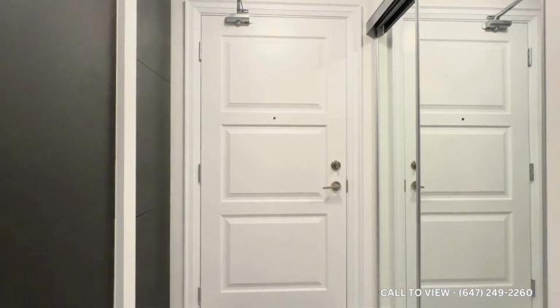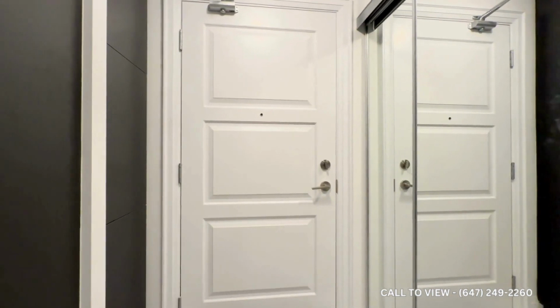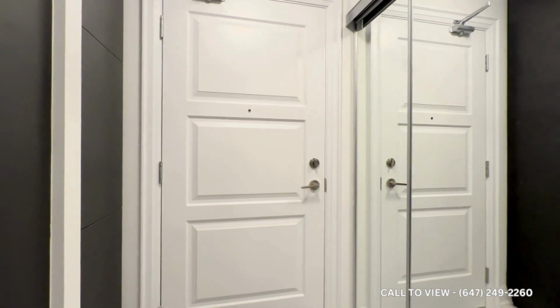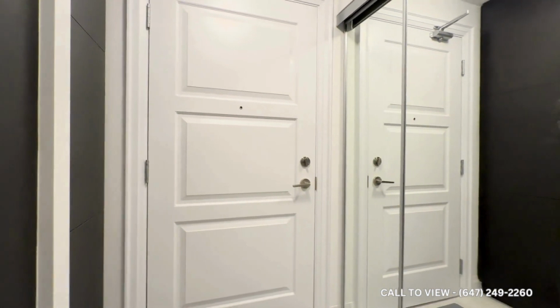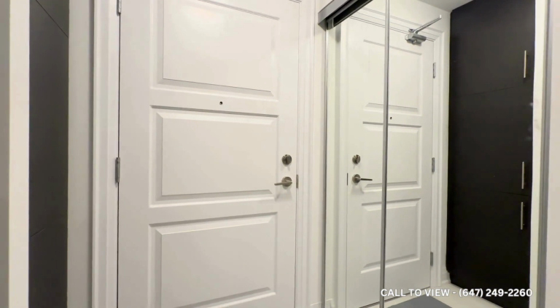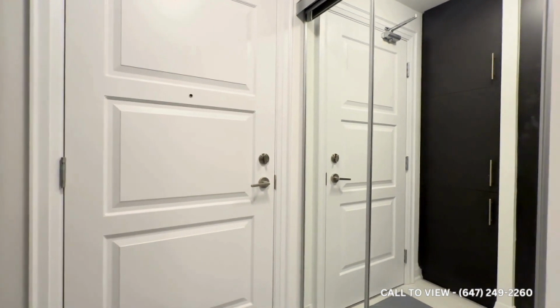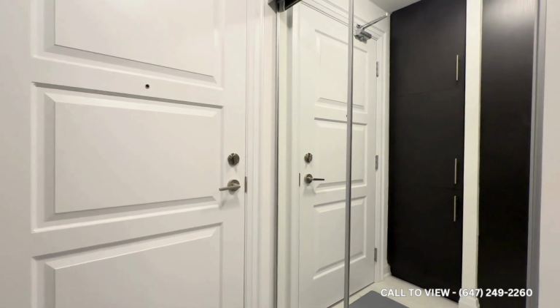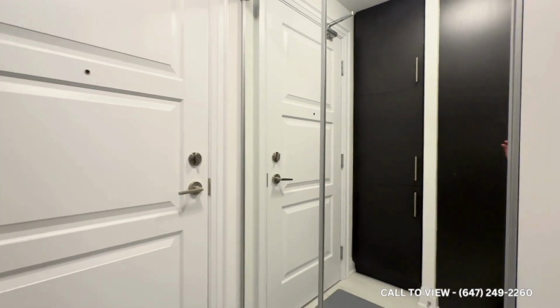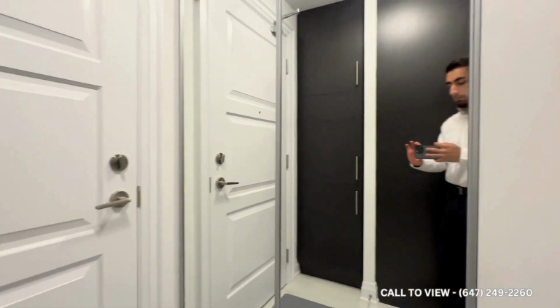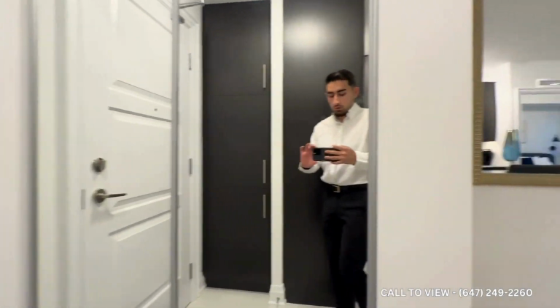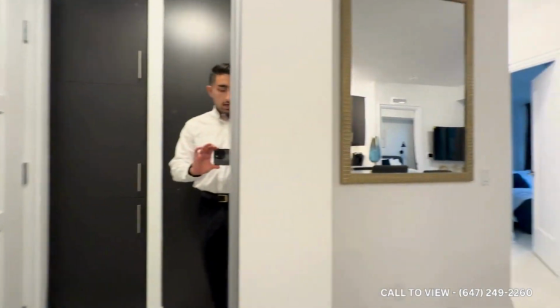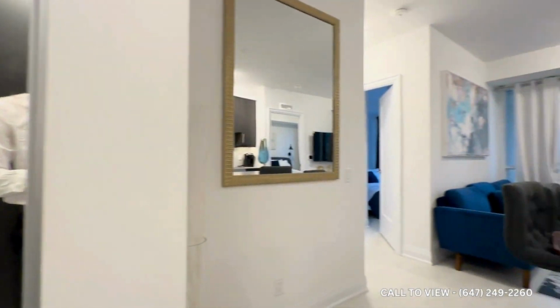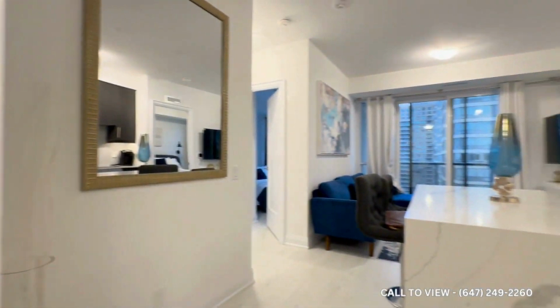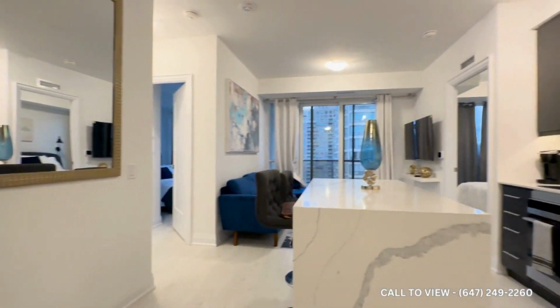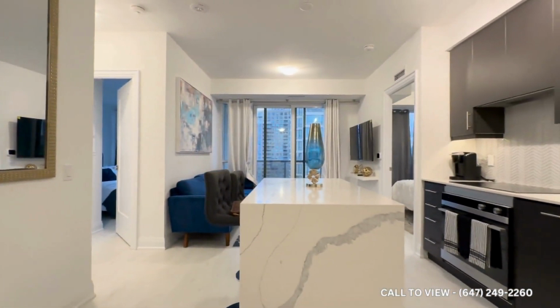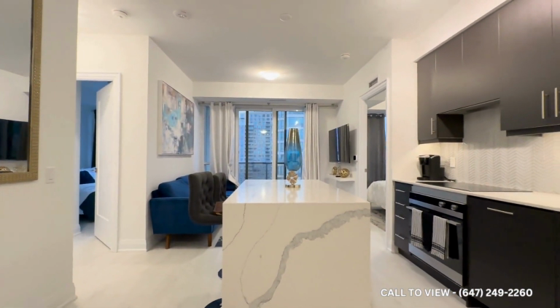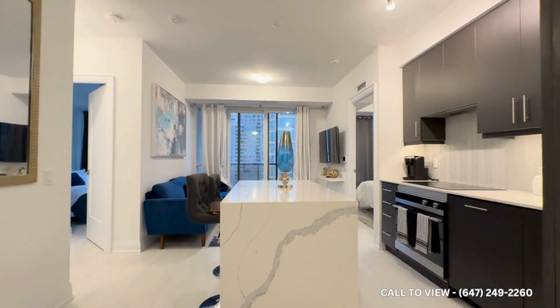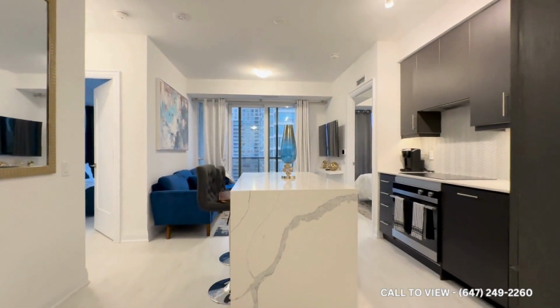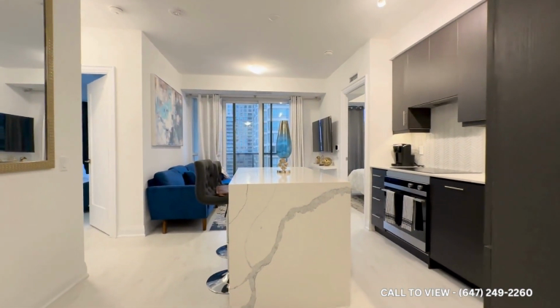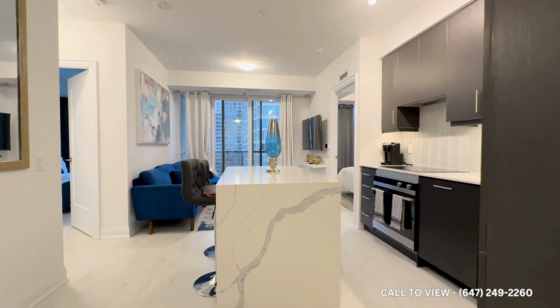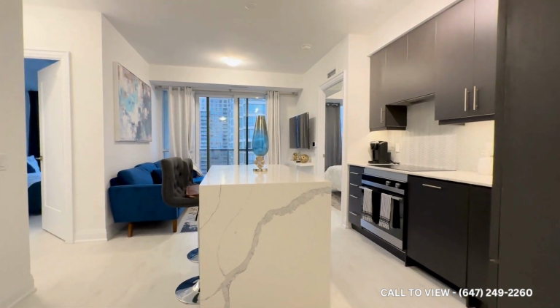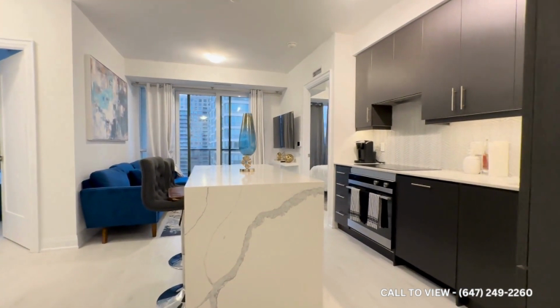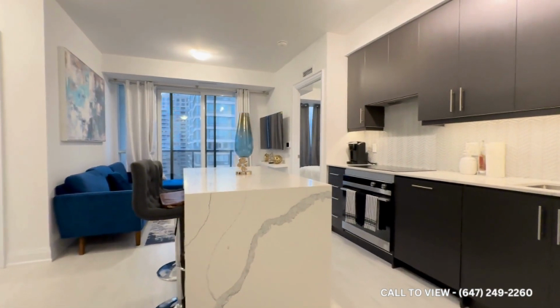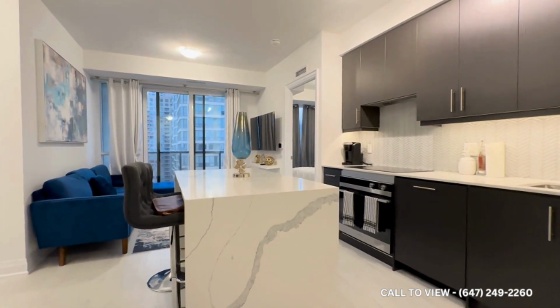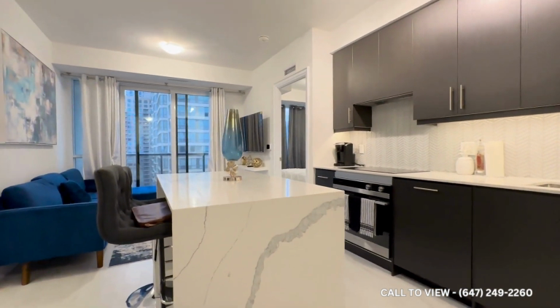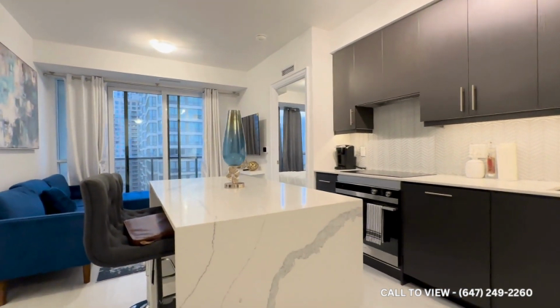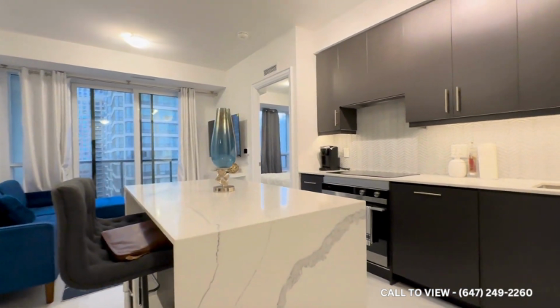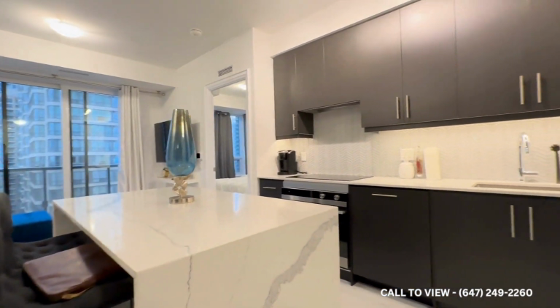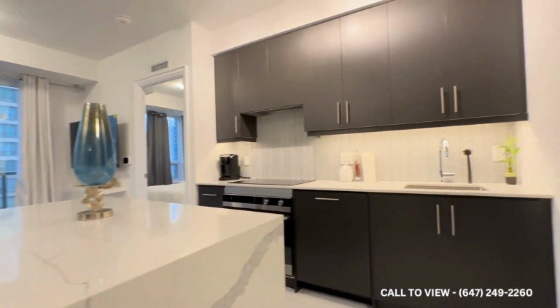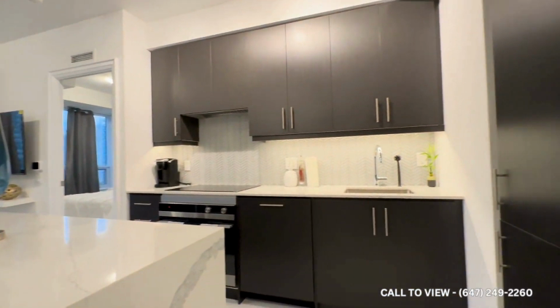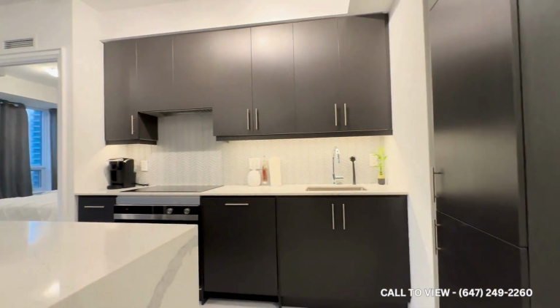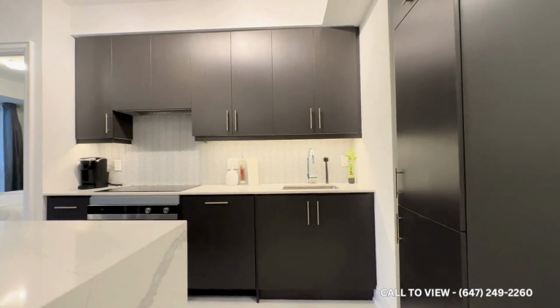Coming inside, you have your front entrance with your coat closet and sliding doors. This is a brand new condo and it comes either fully furnished or you can remove the furniture. This is a very high-end building and a very high-end unit.